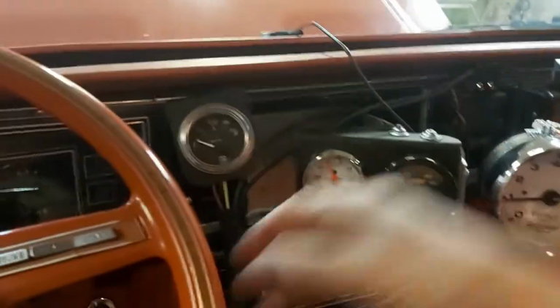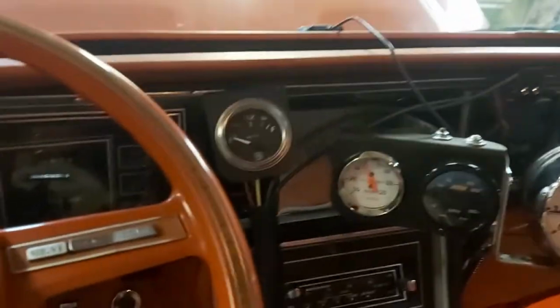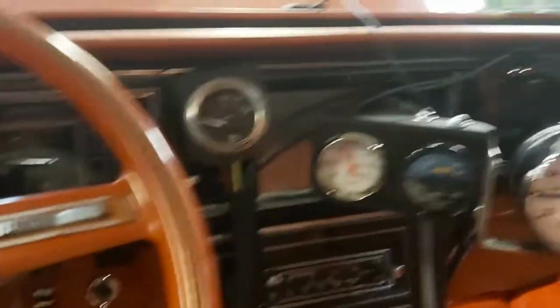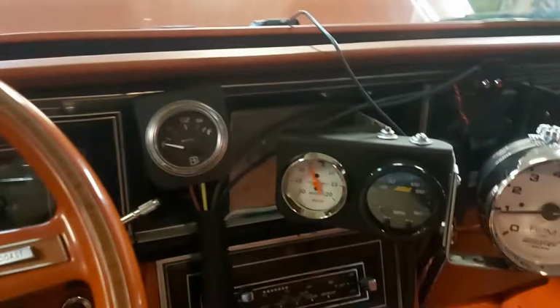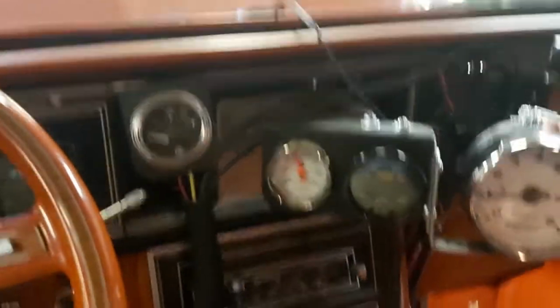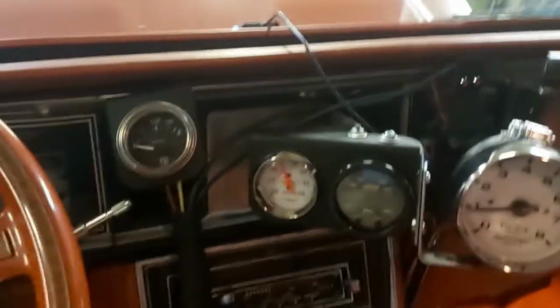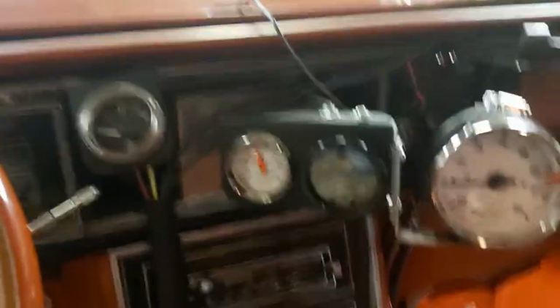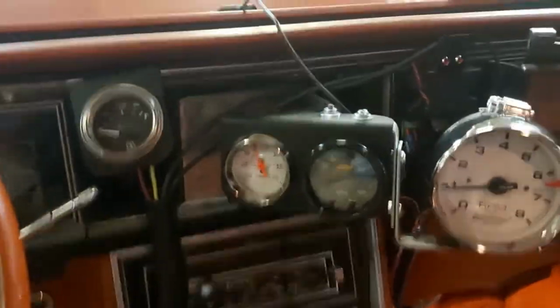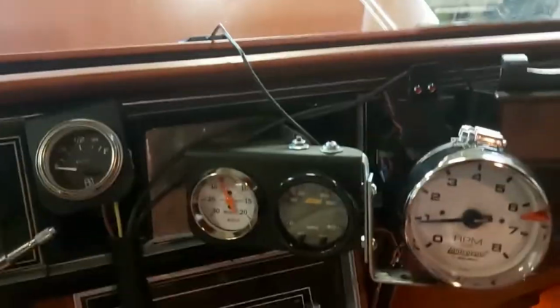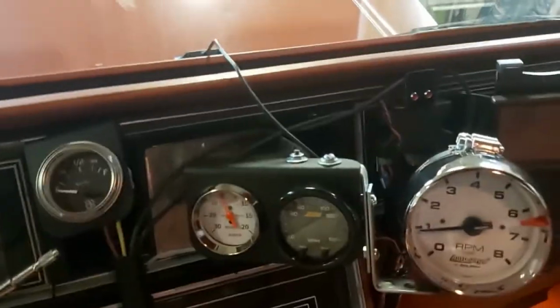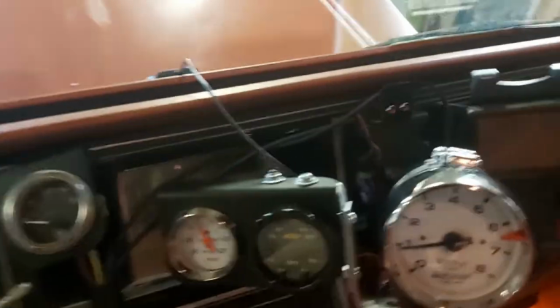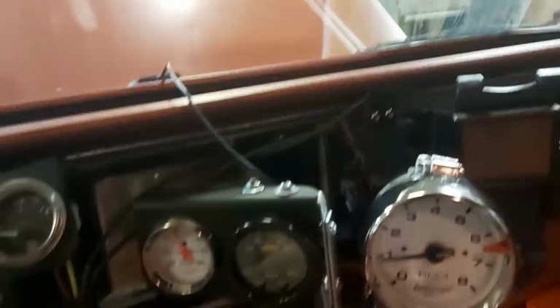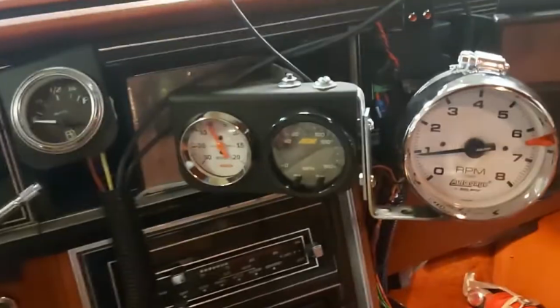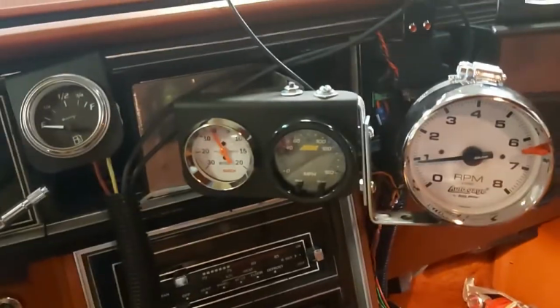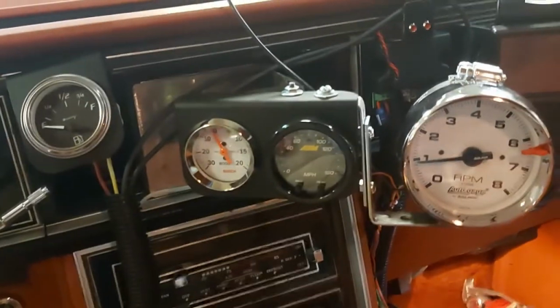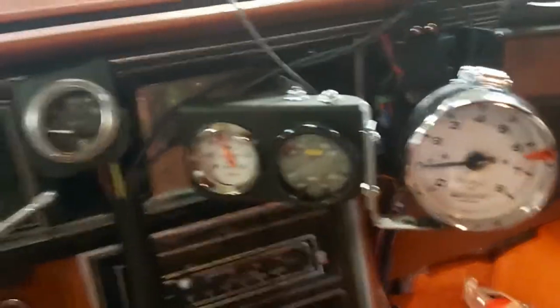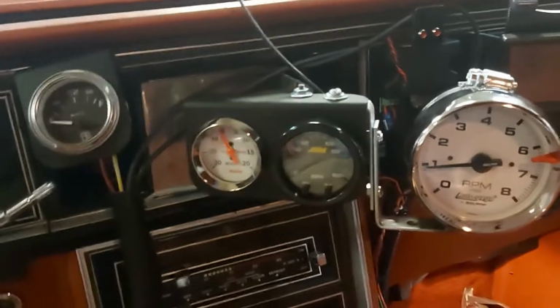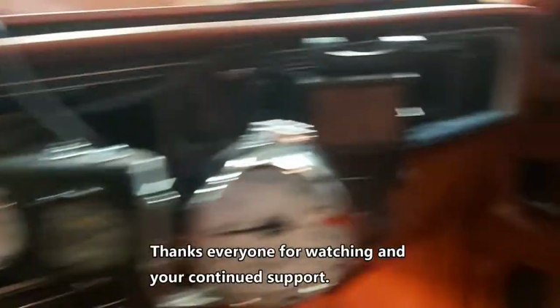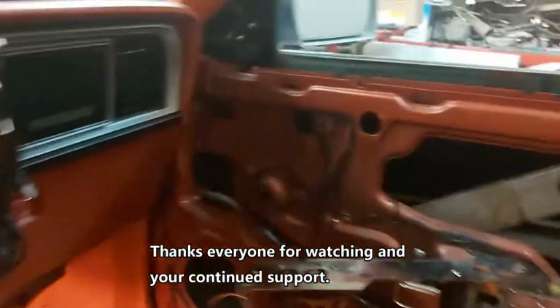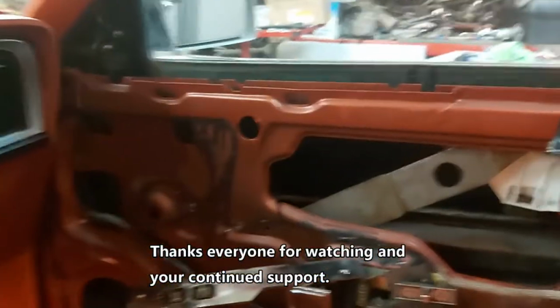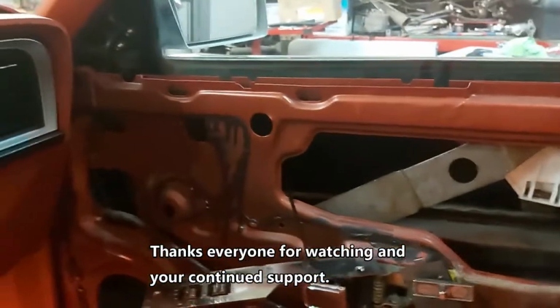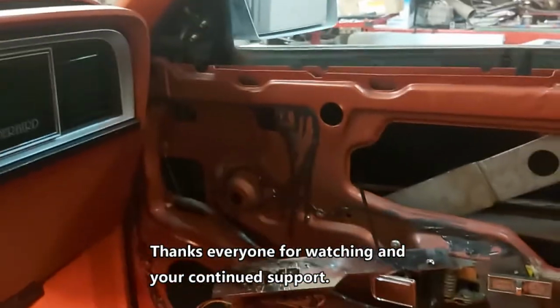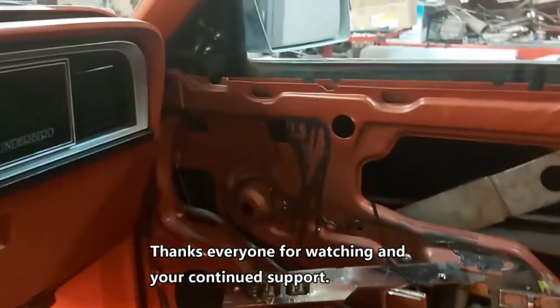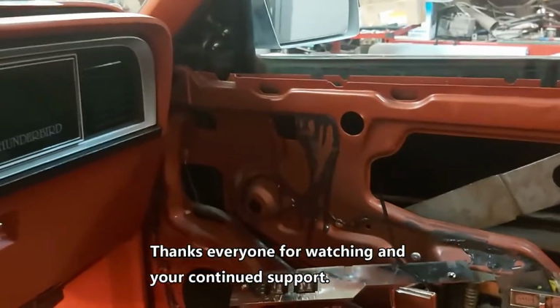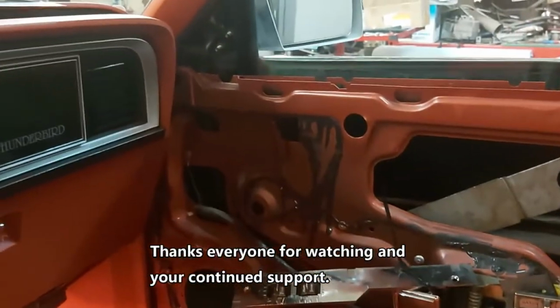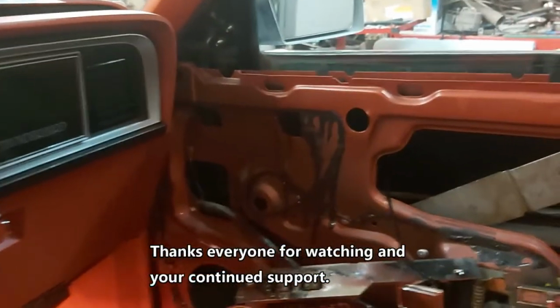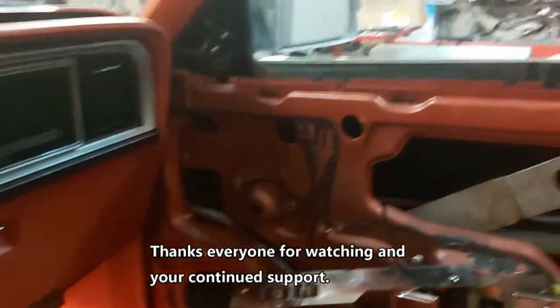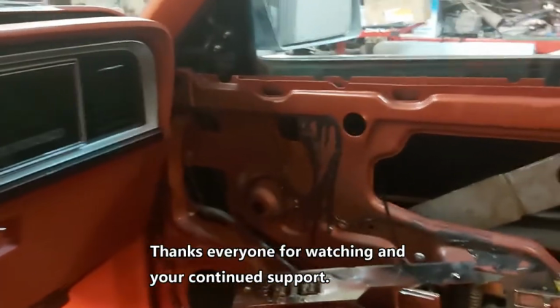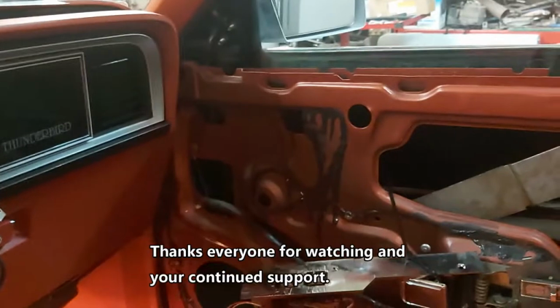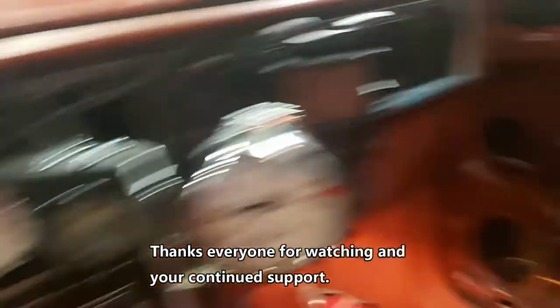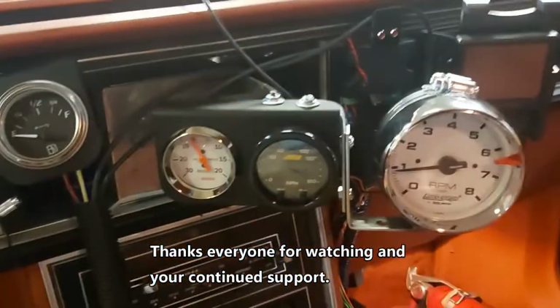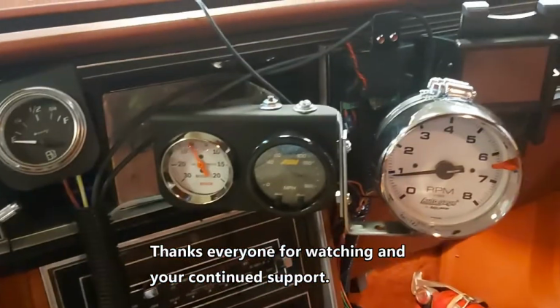Door is closed. I didn't want to run it too long, but anyways, it's about one or two o'clock in the morning right now — just finished Ubering. So I'm gonna put this door together and yeah, job for the day. Thanks for watching.